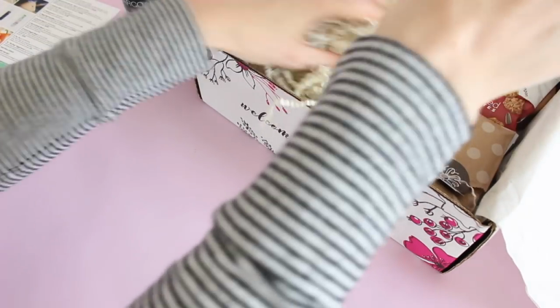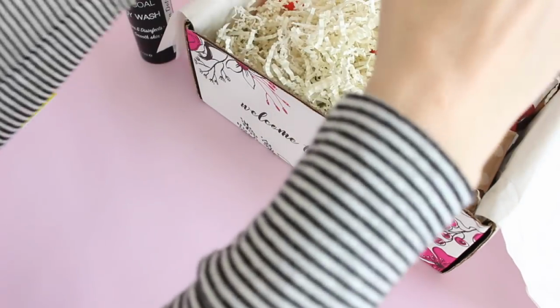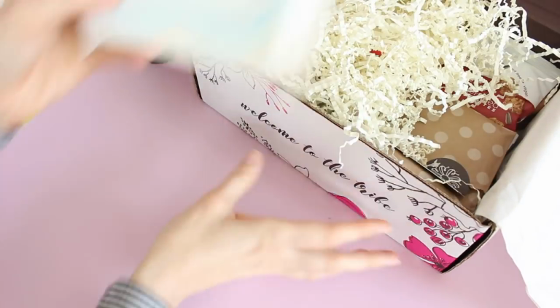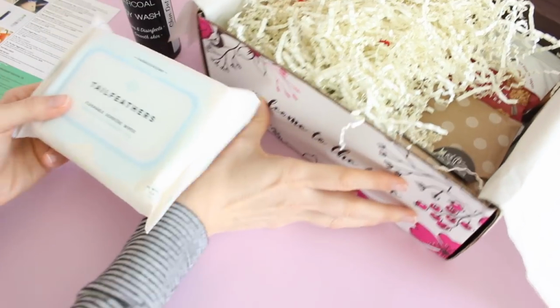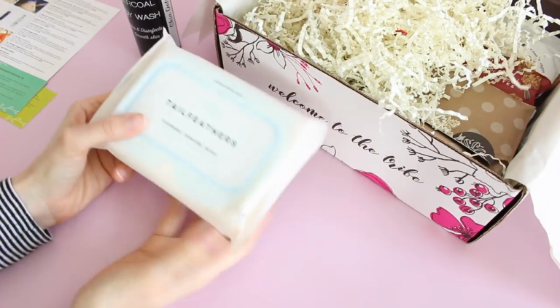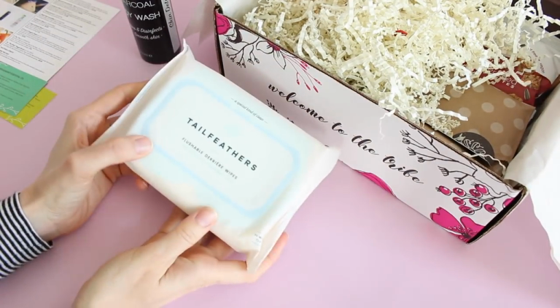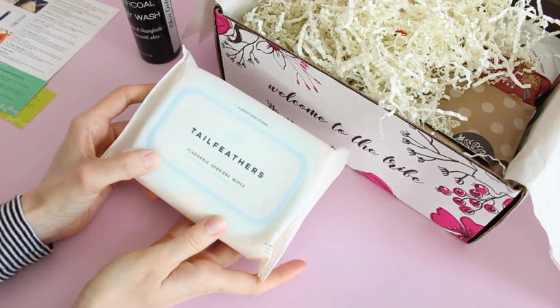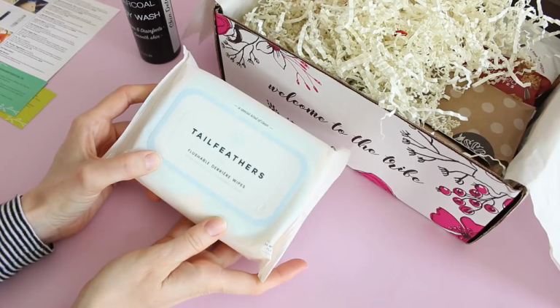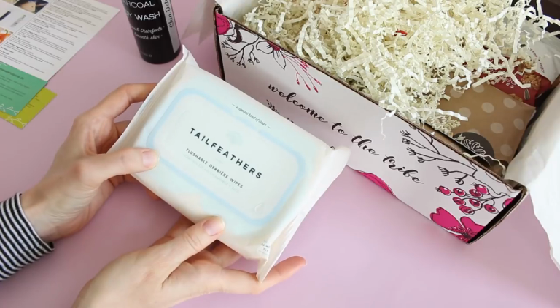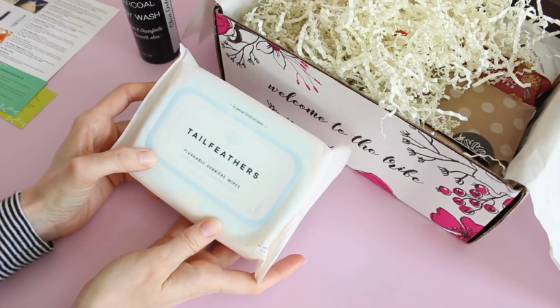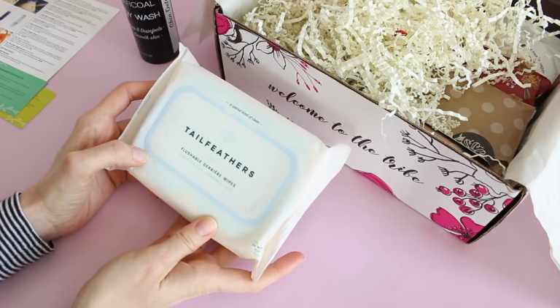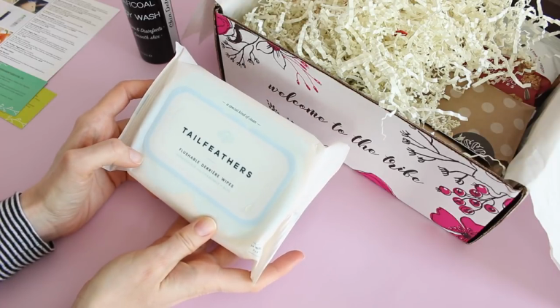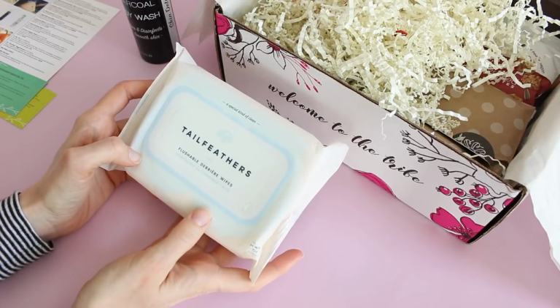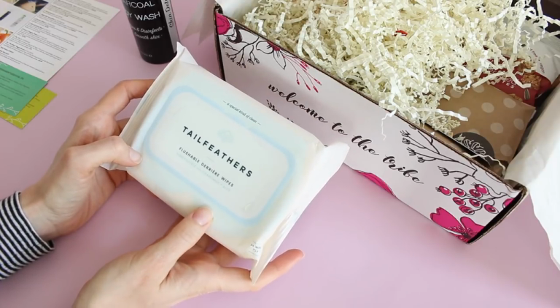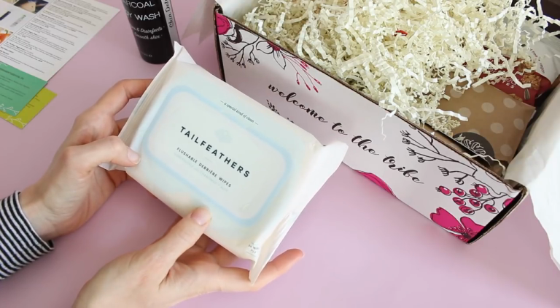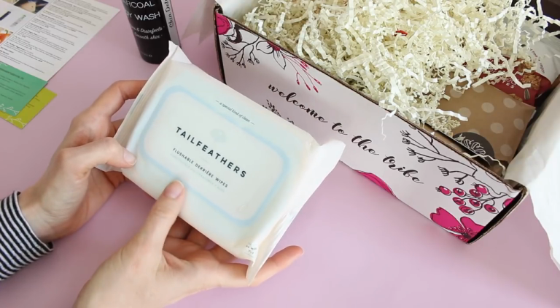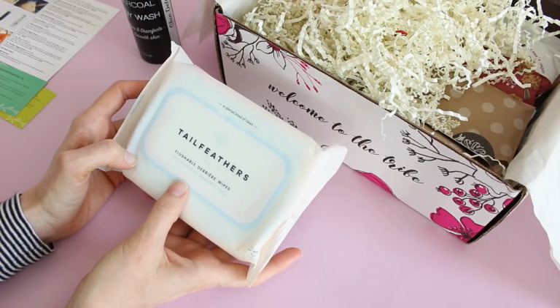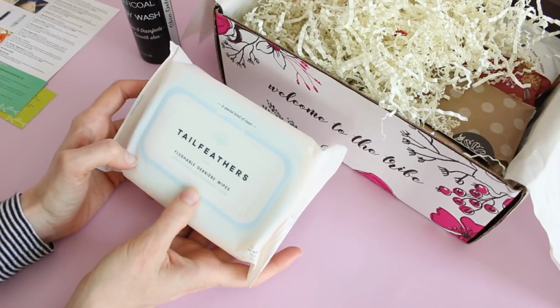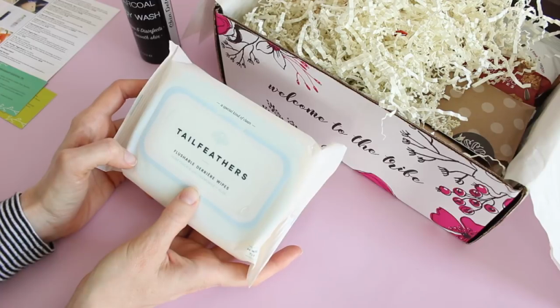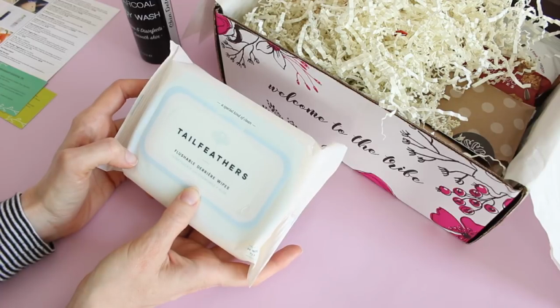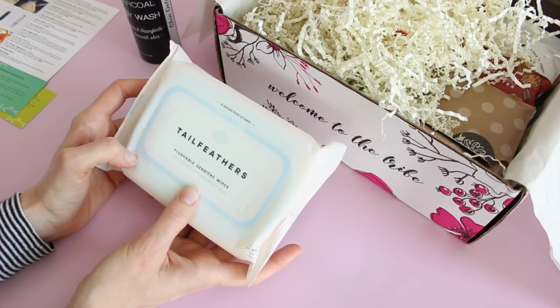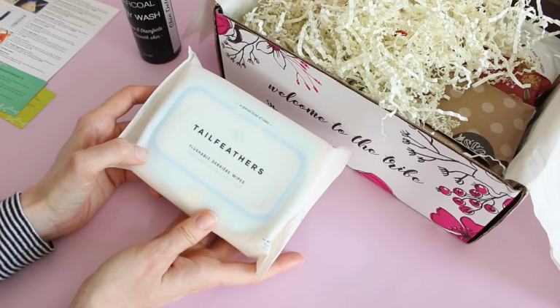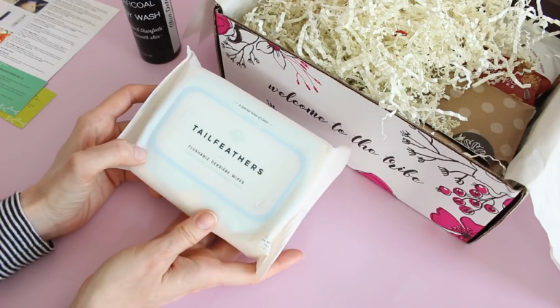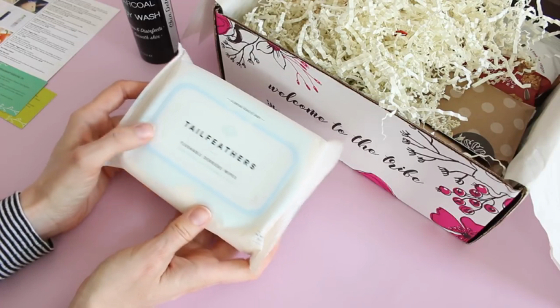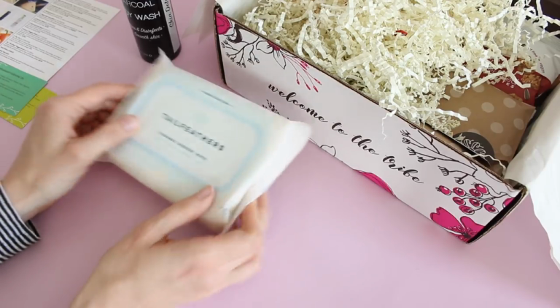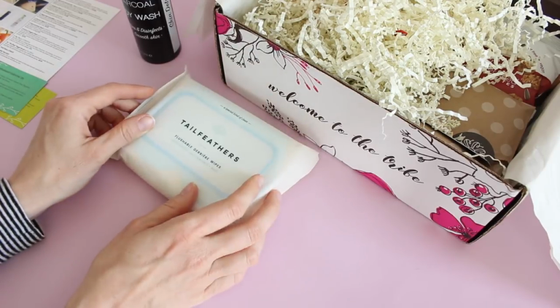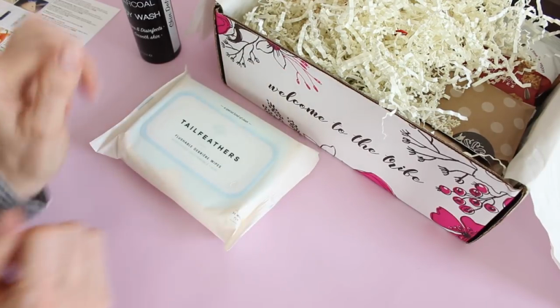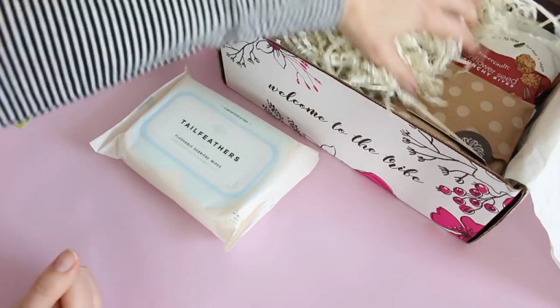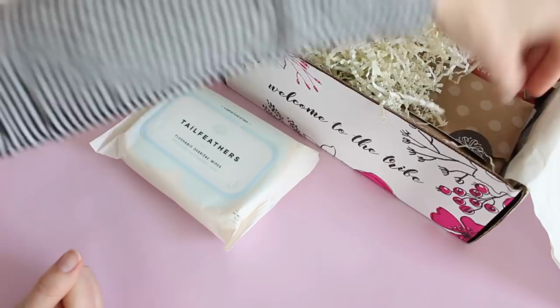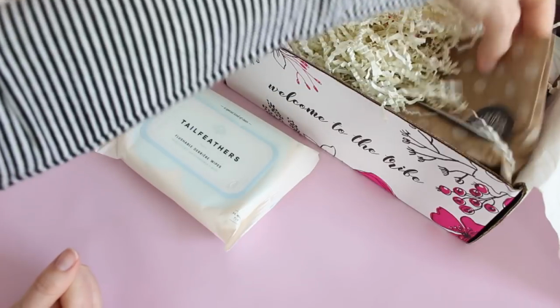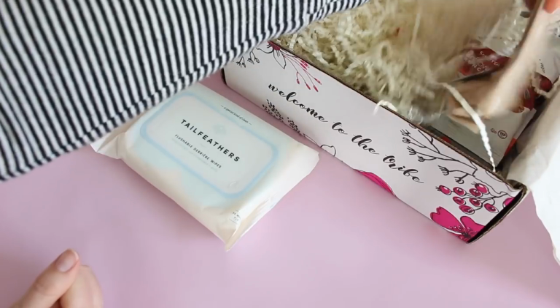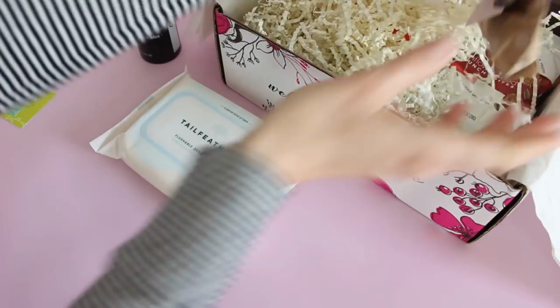Next up we have a package of wipes. These are Tail Feathers flushable derriere wipes. I love this — it's made with honeysuckle, chamomile, and aloe. I don't love any kind of wipe in particular, it's just my thing.